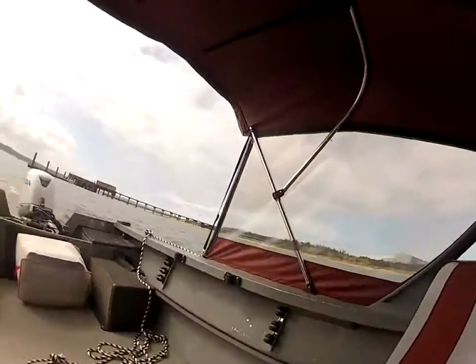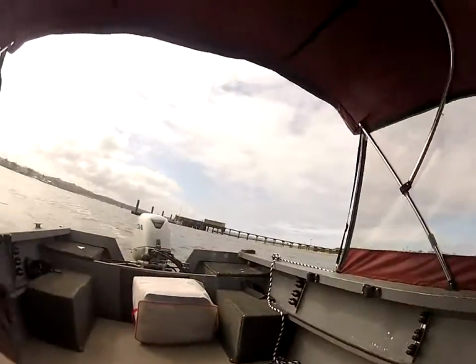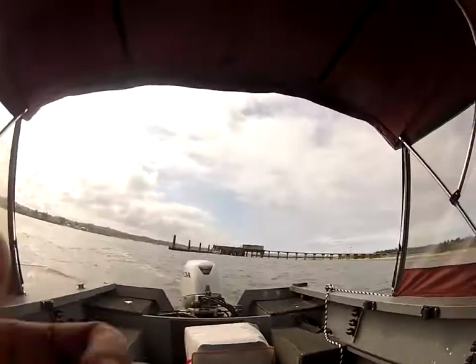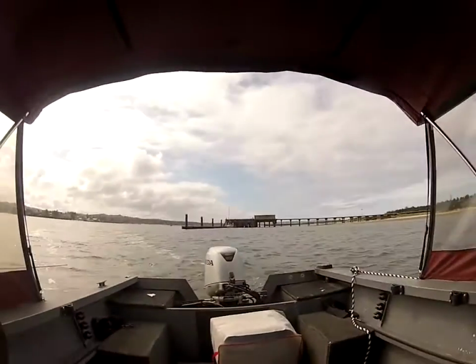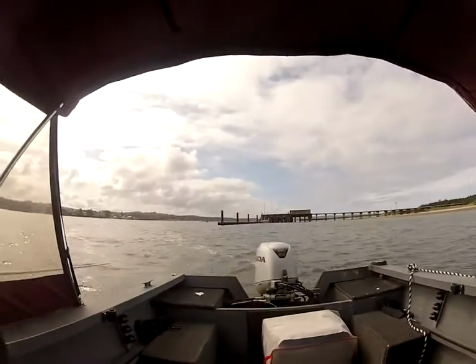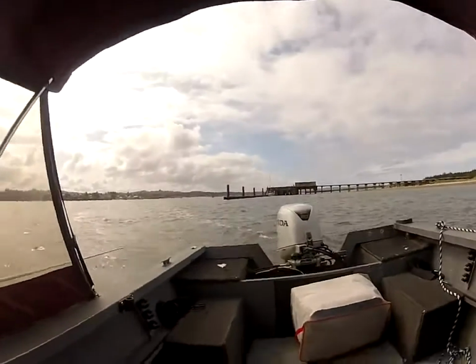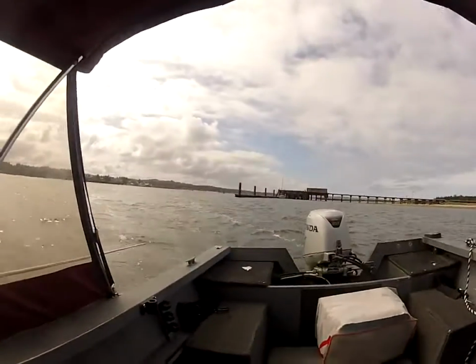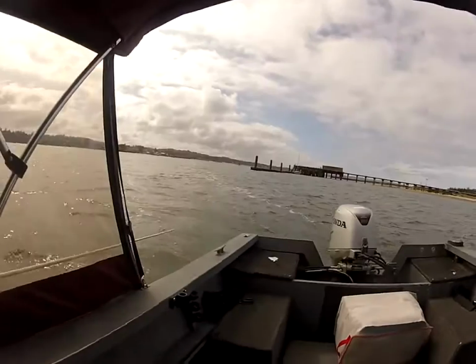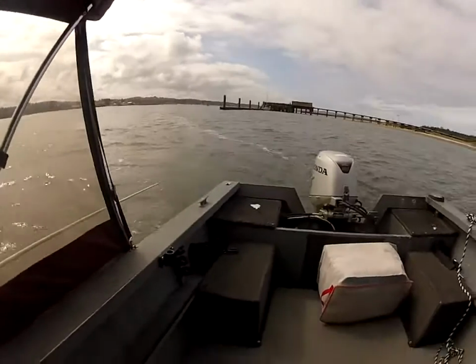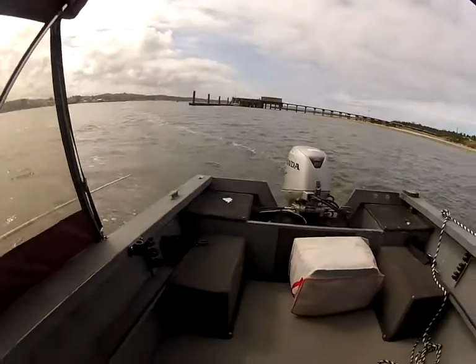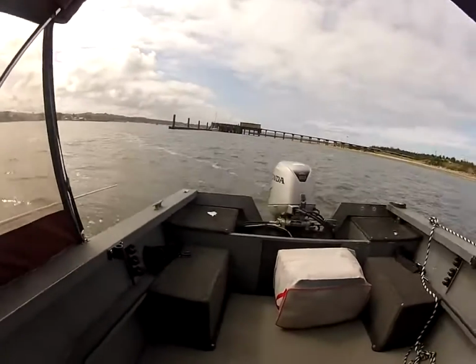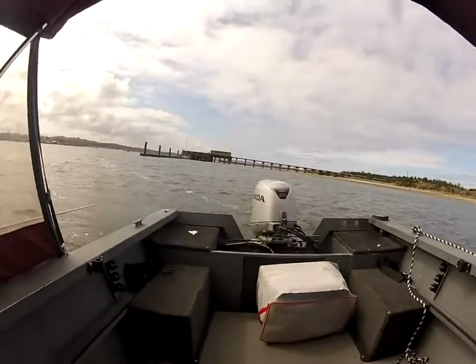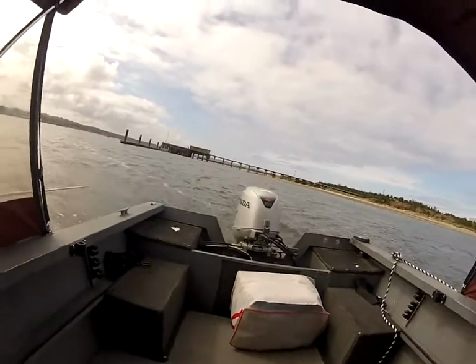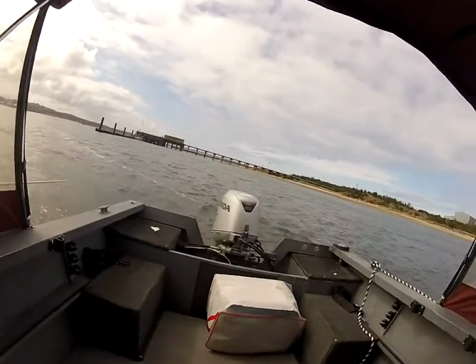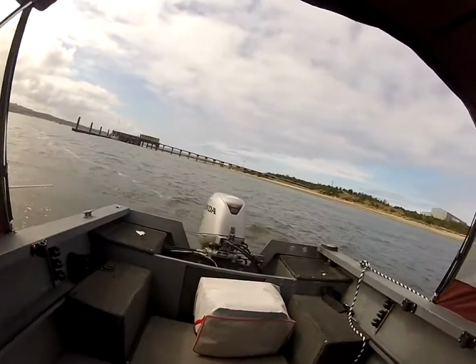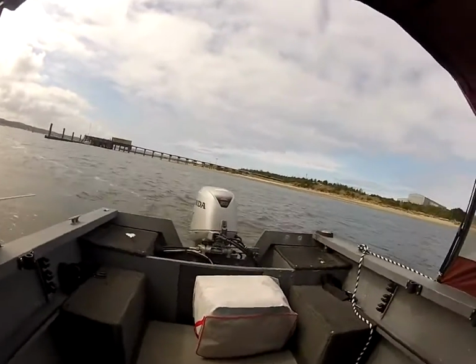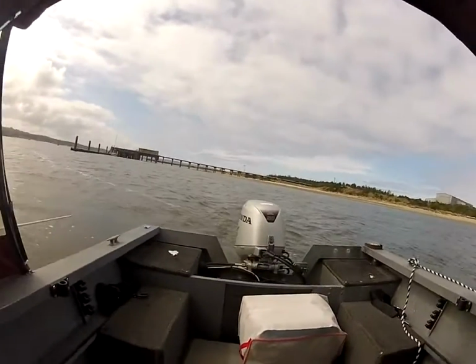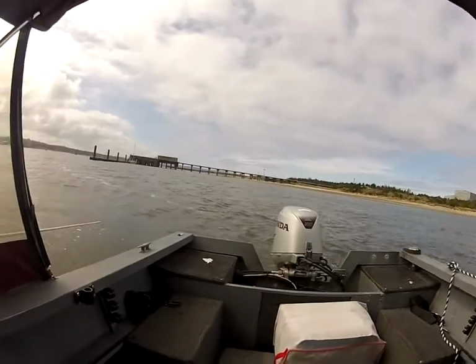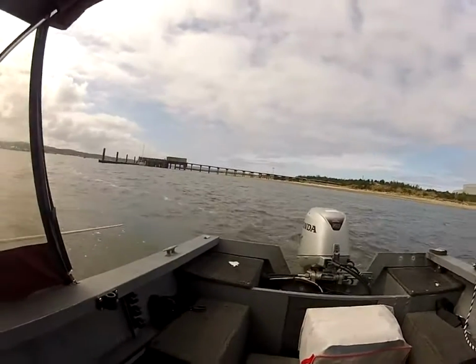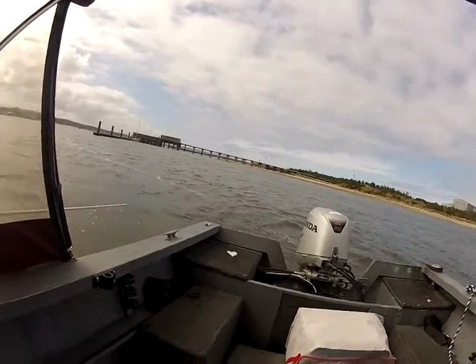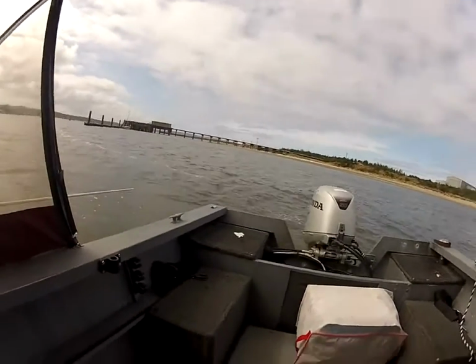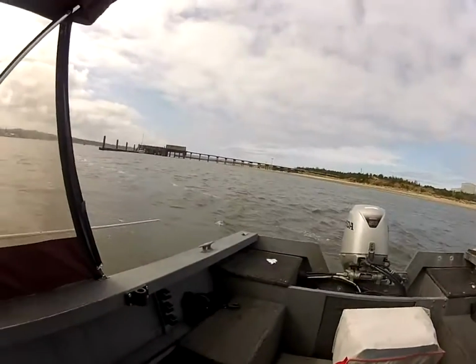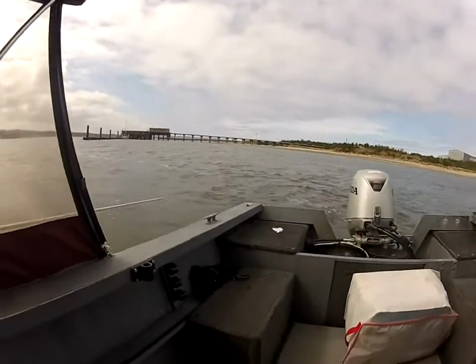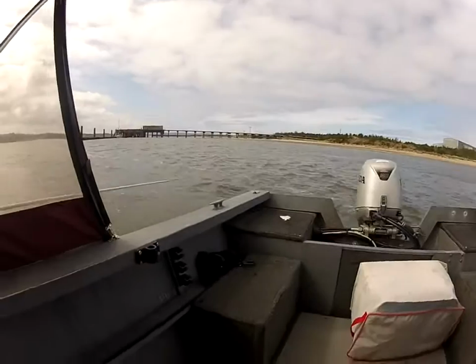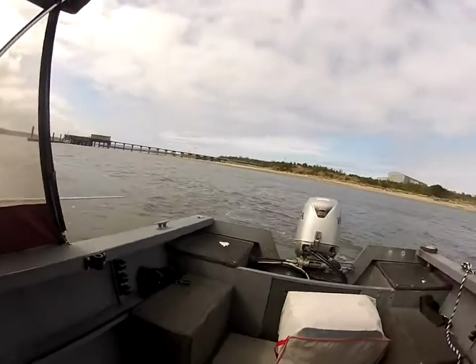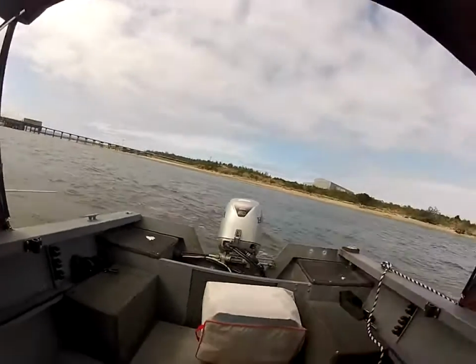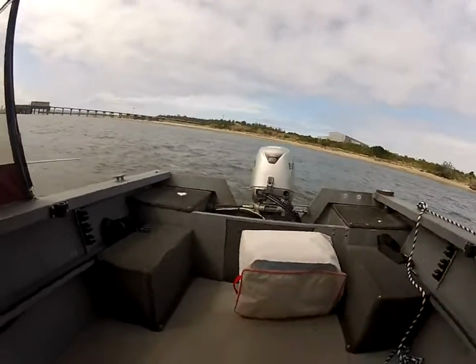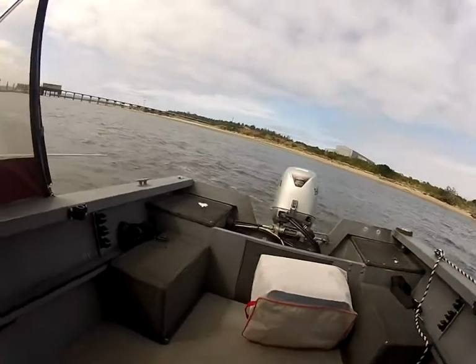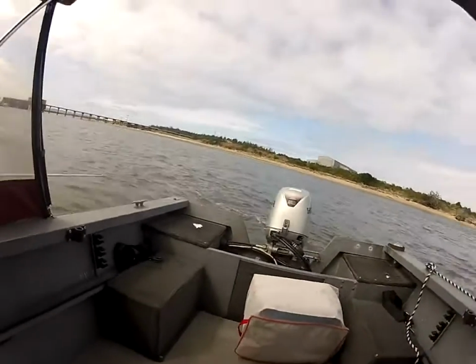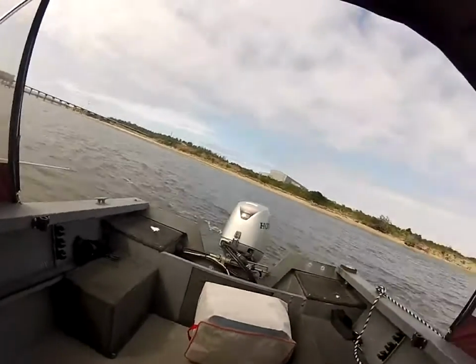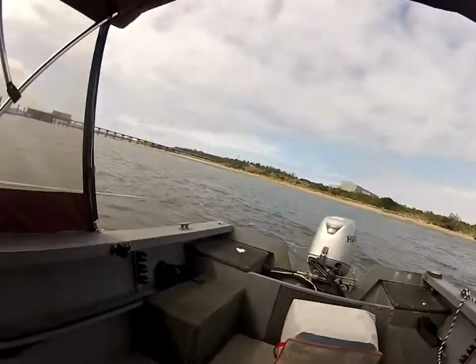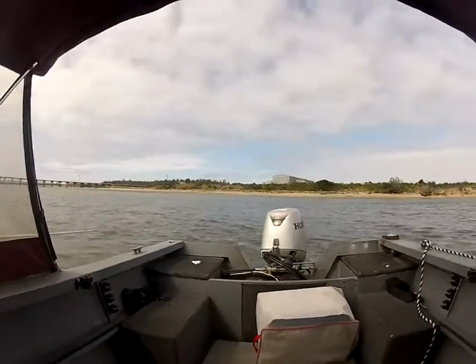We're out here in the water now. You can see the water pump still going, this motor — listen to how quiet that is. It's a really nice fuel-injected motor.